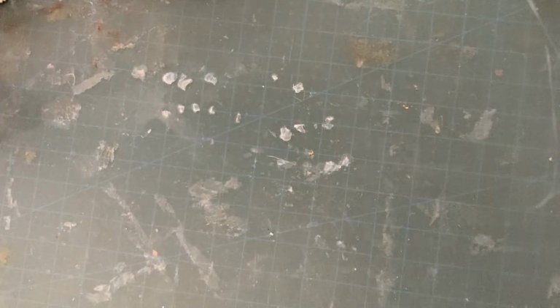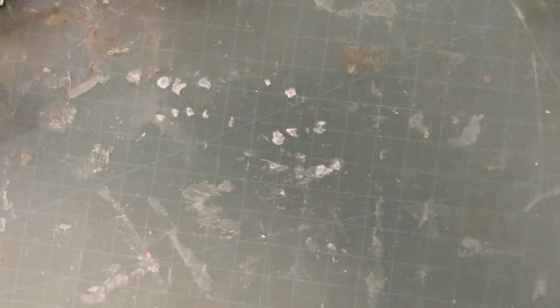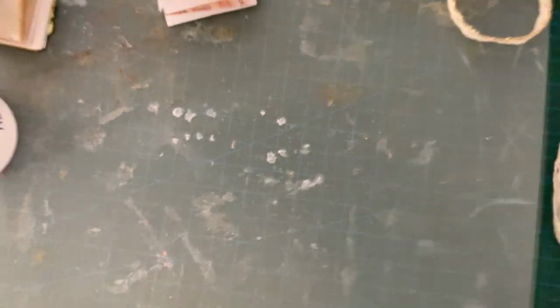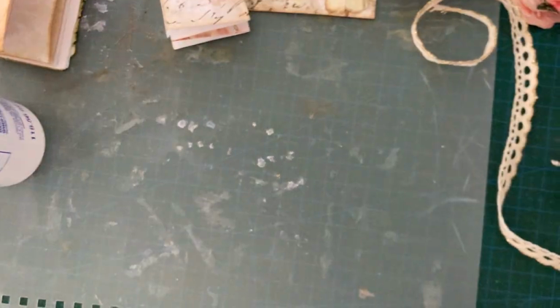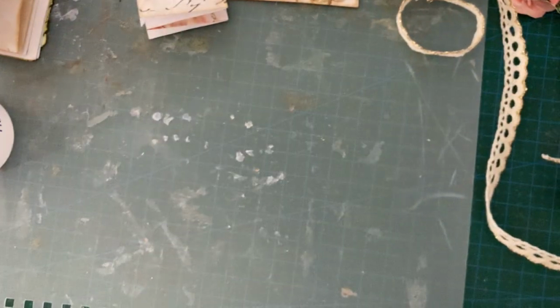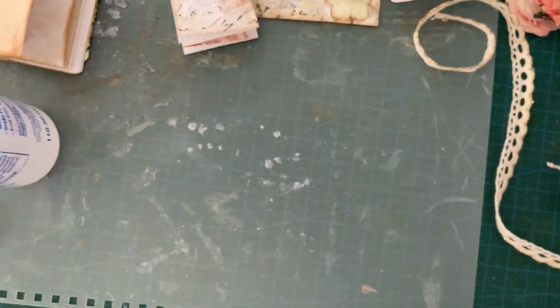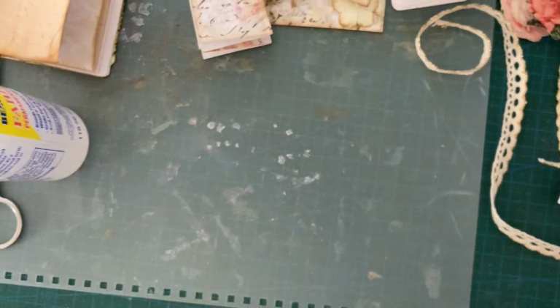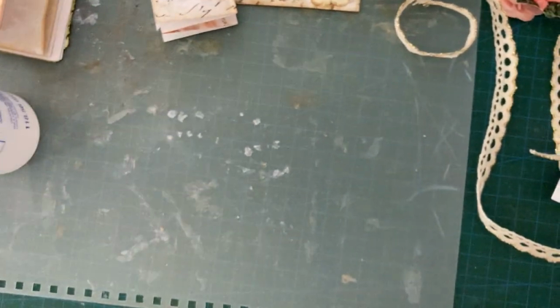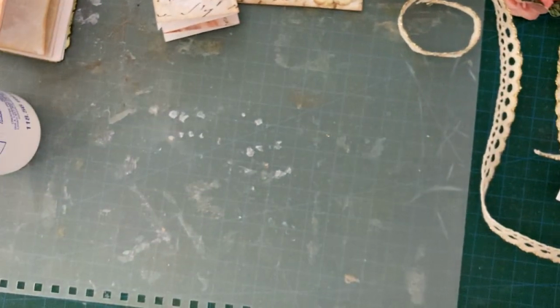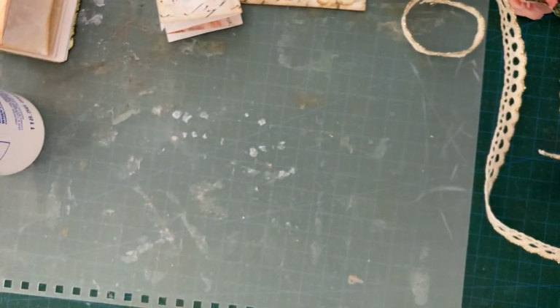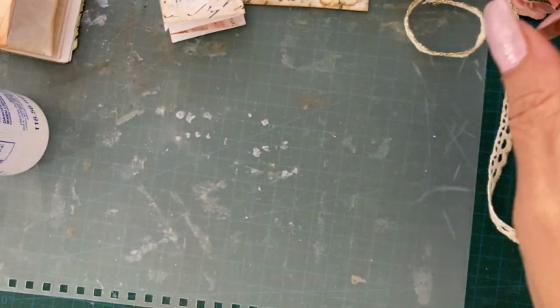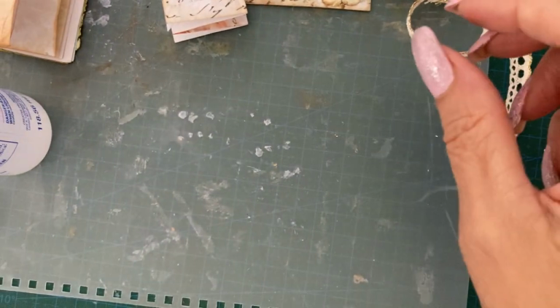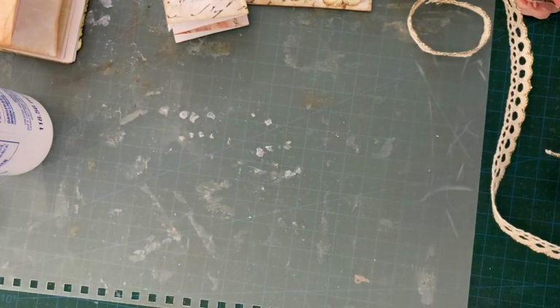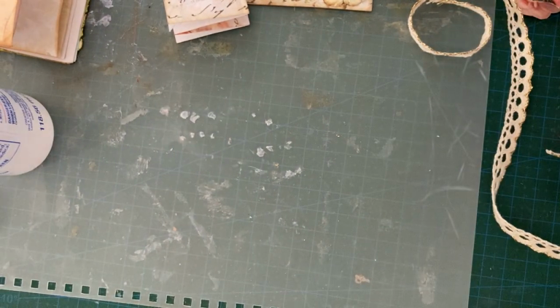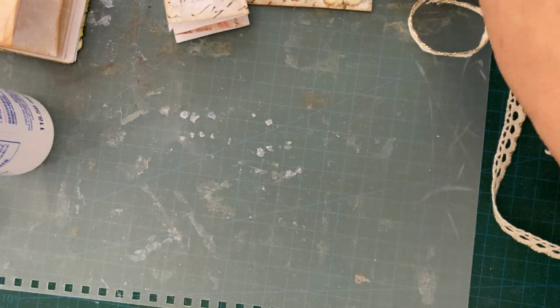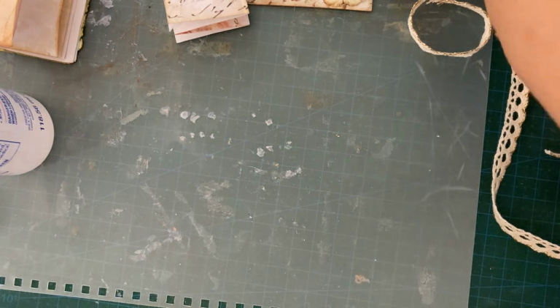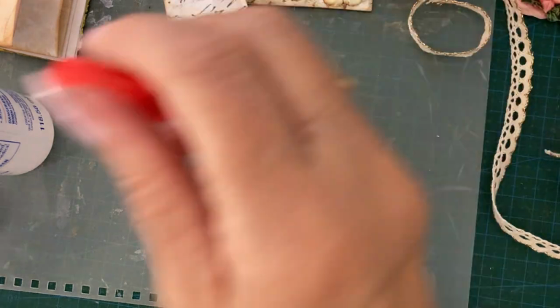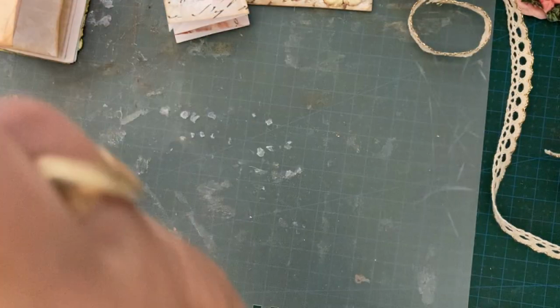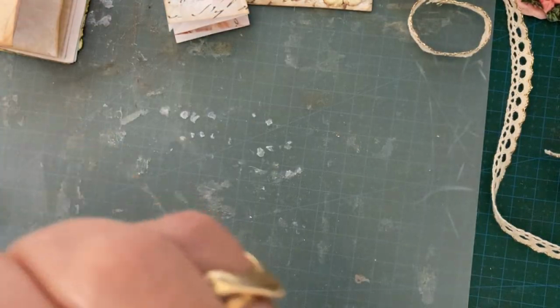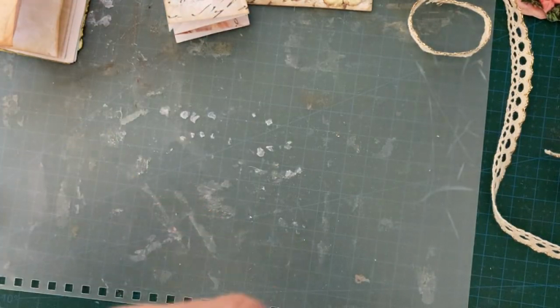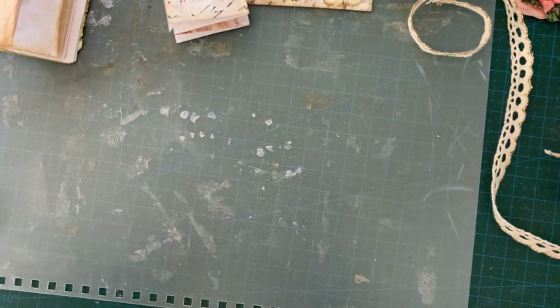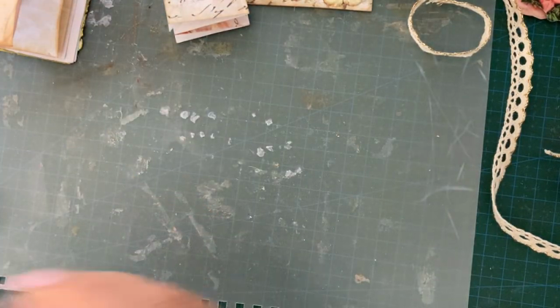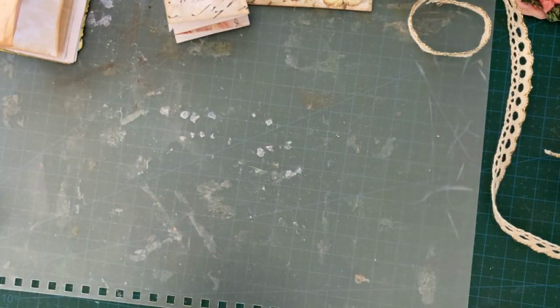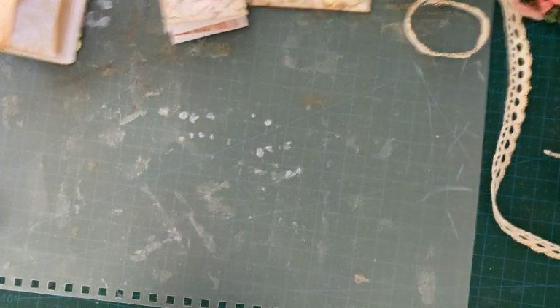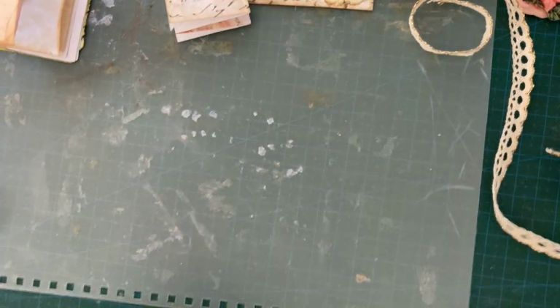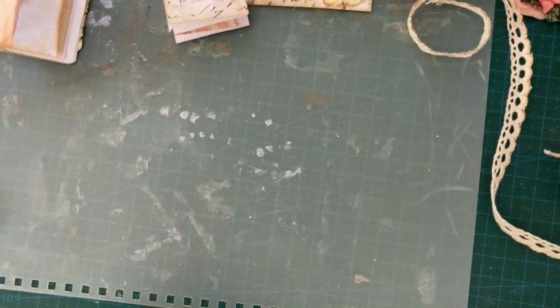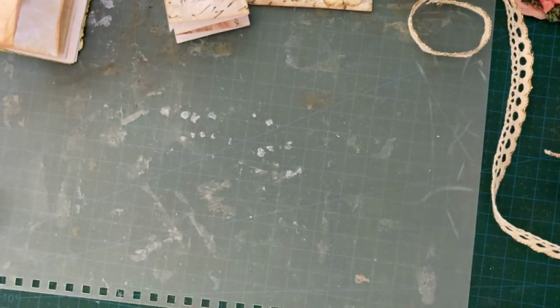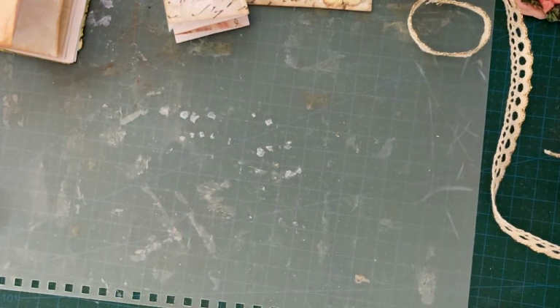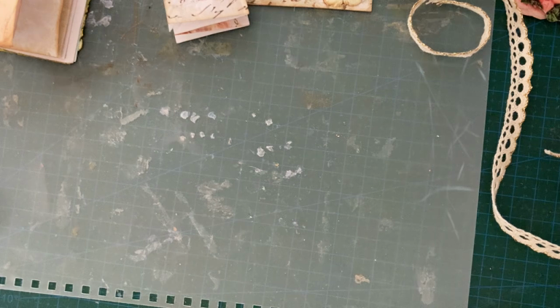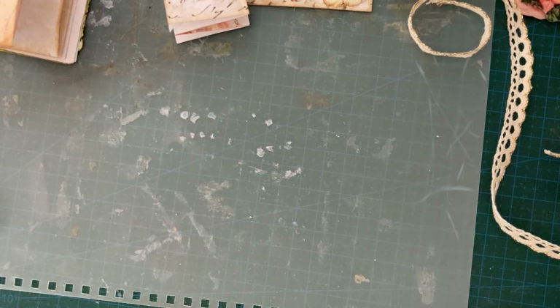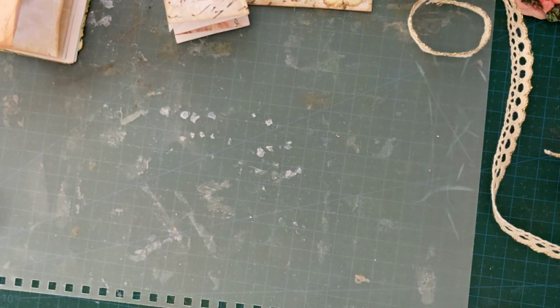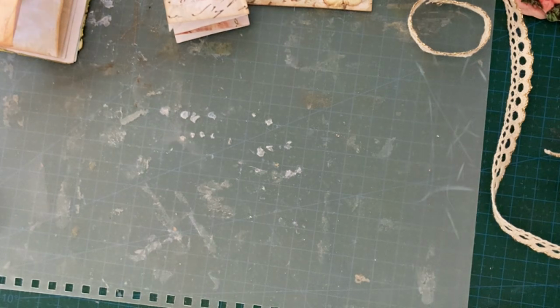I'll take it back up a bit now. Oh, this thing's going awfully strange - I don't know if it's a bit loose. Maybe things need tightening up here and there.